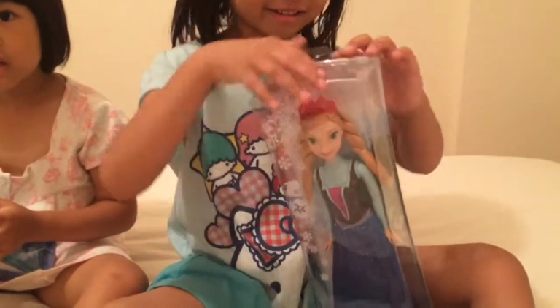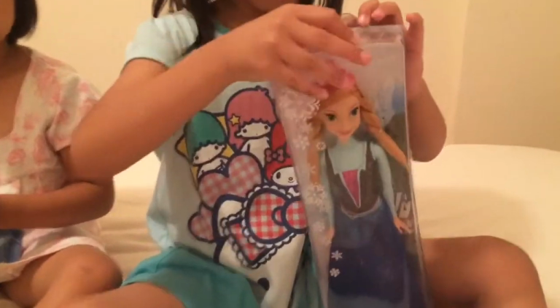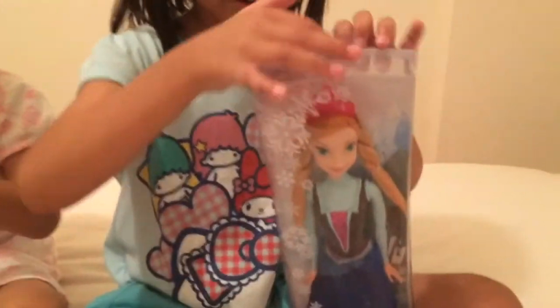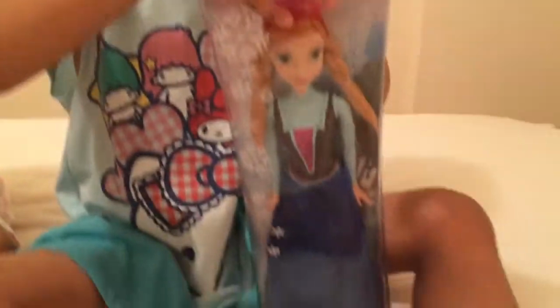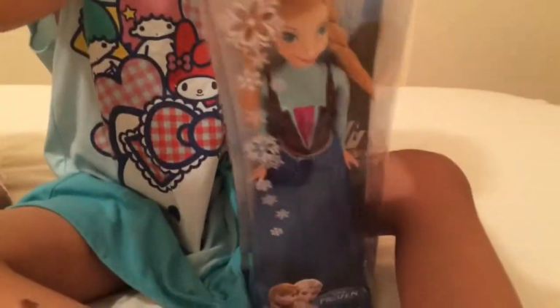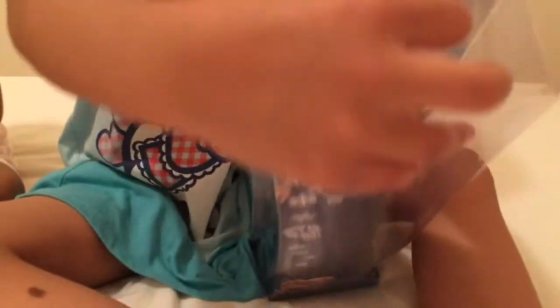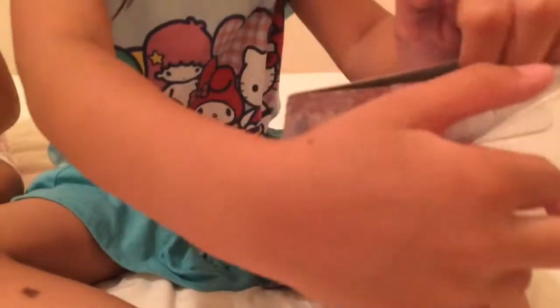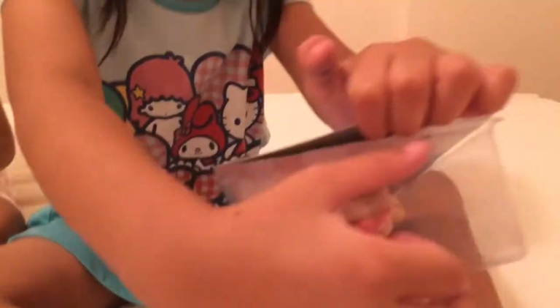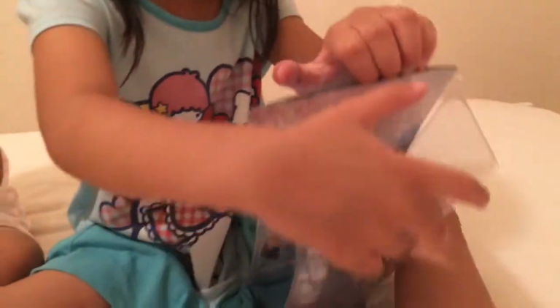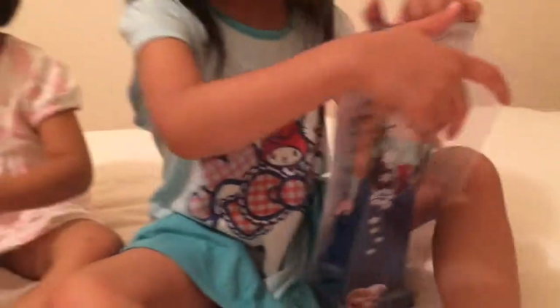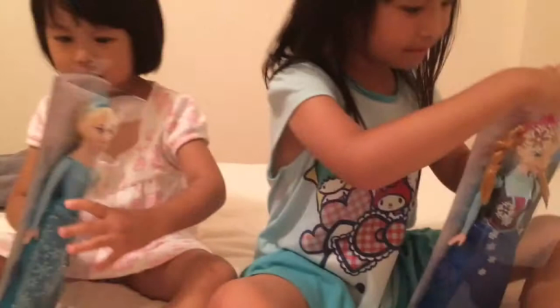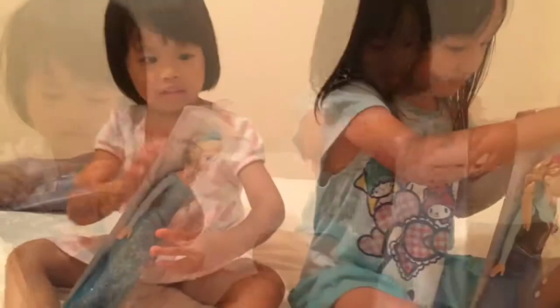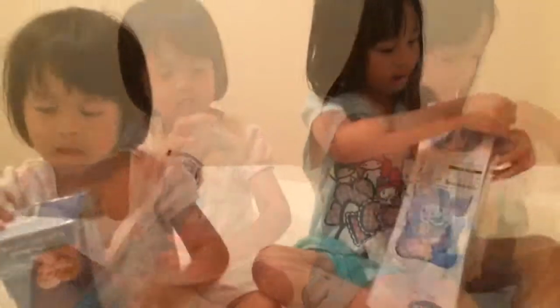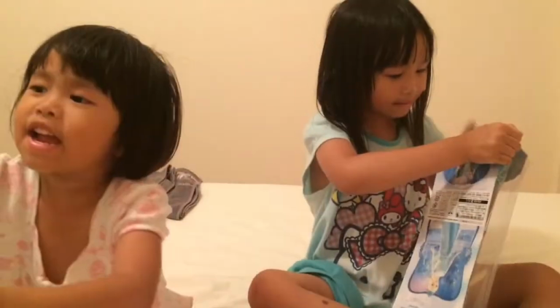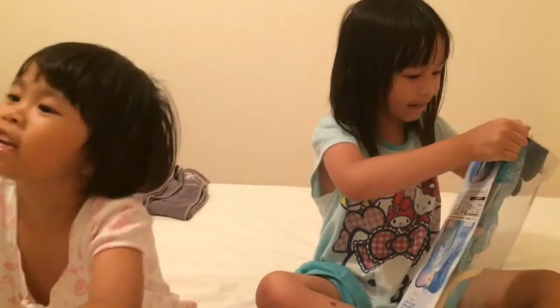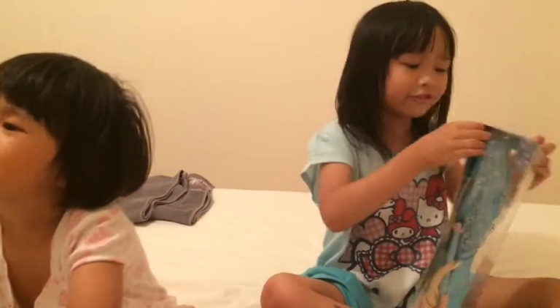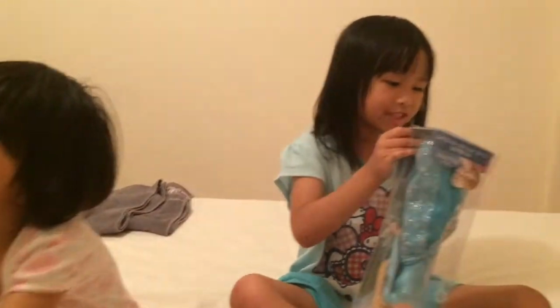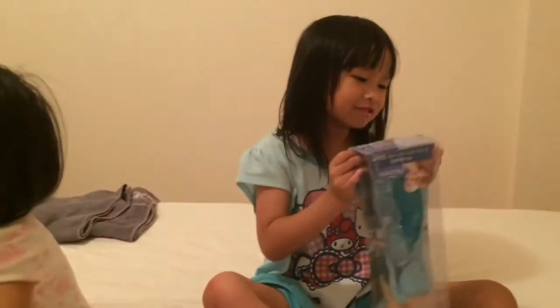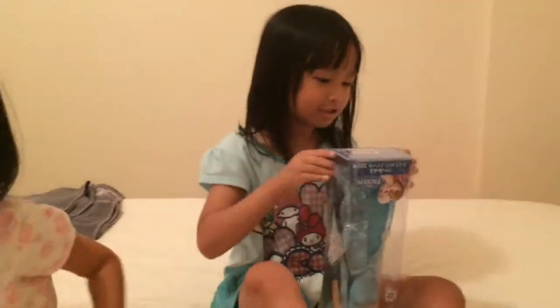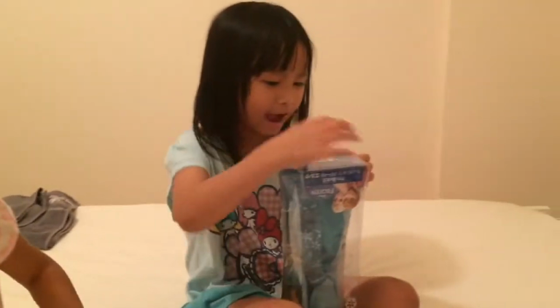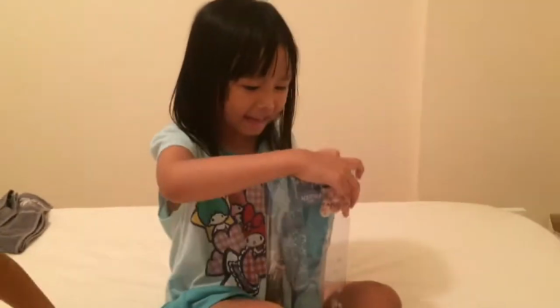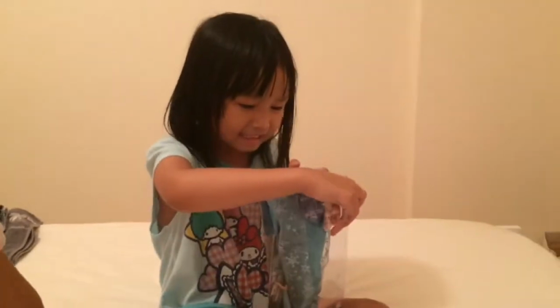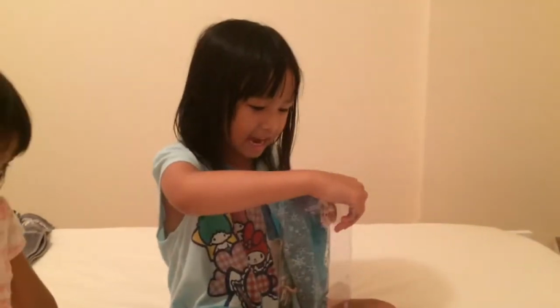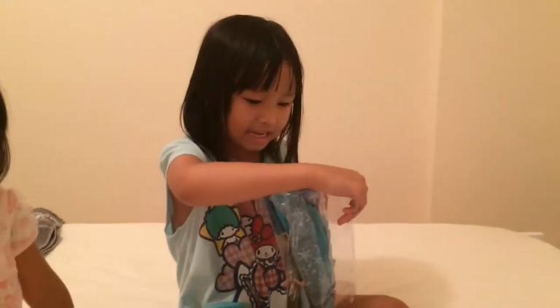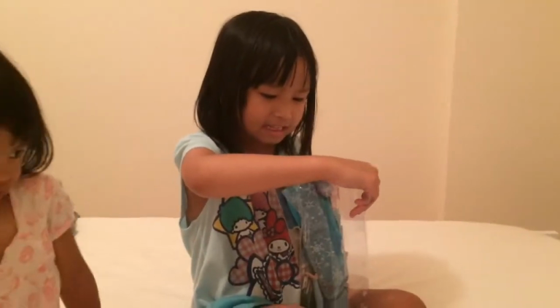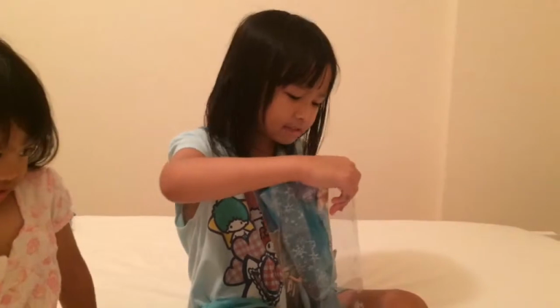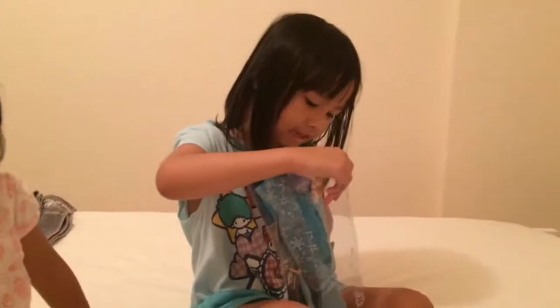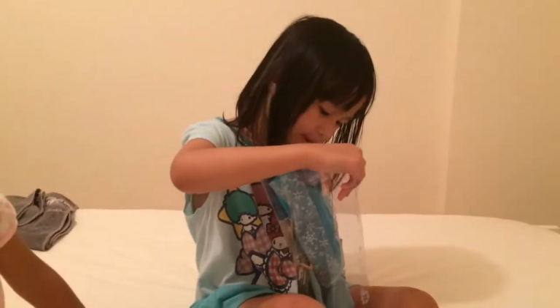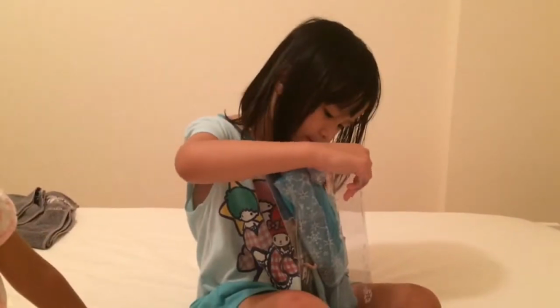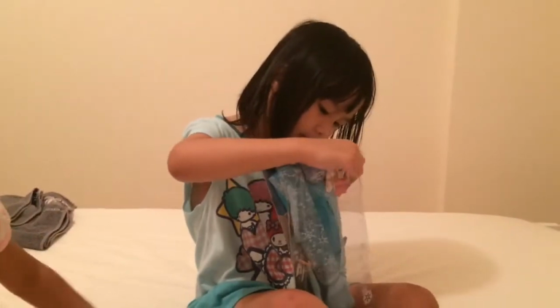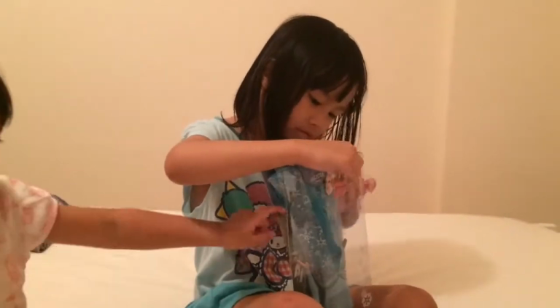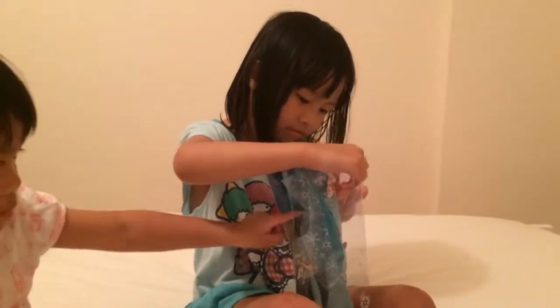Today we're going to open it from the back here. It's kind of too strong. This will take me a while to do it.